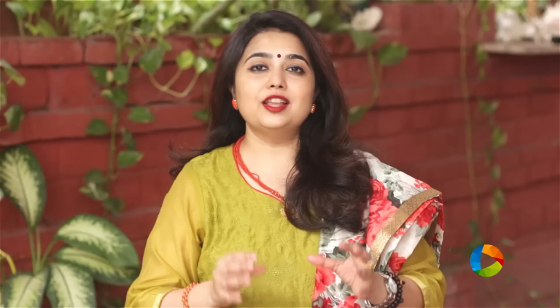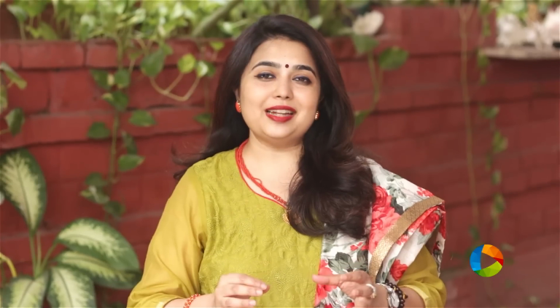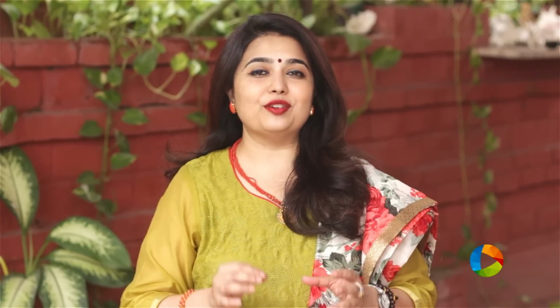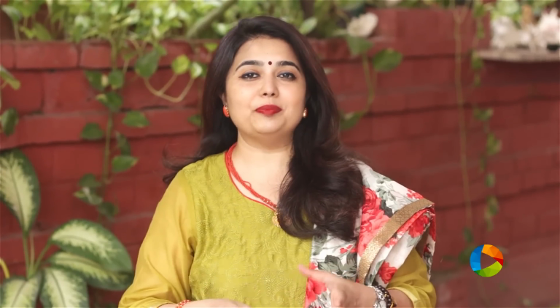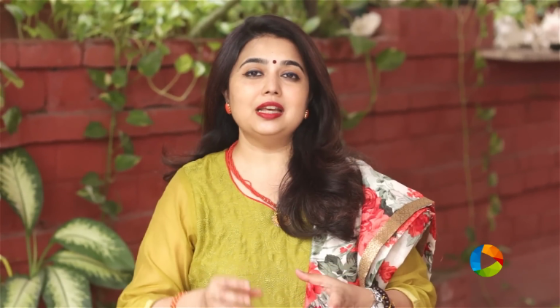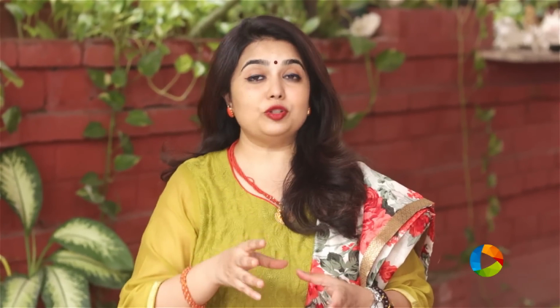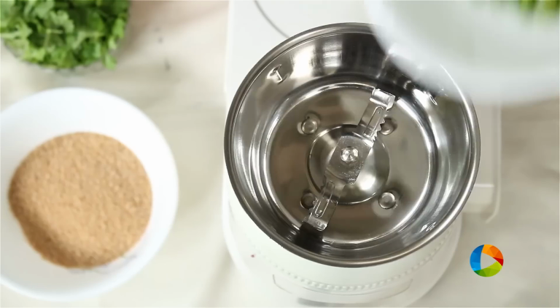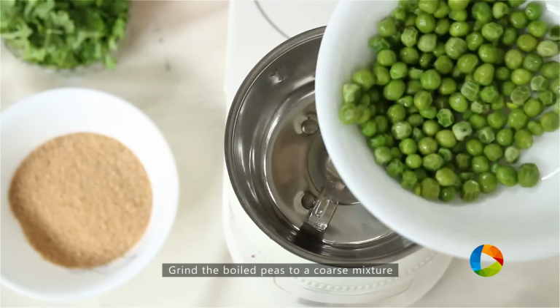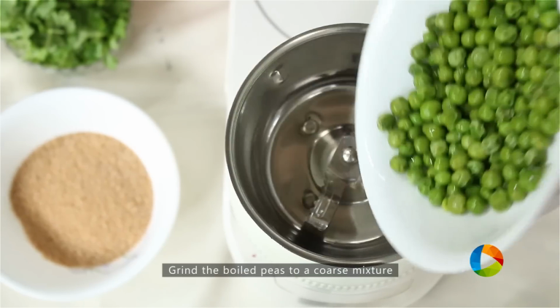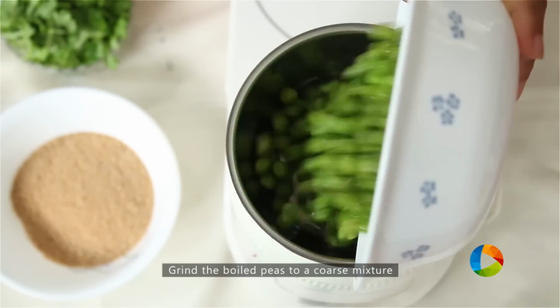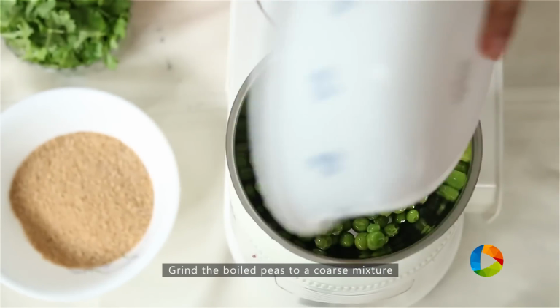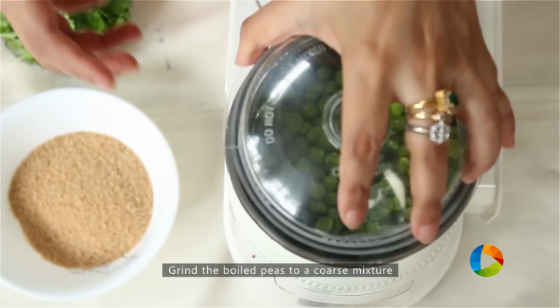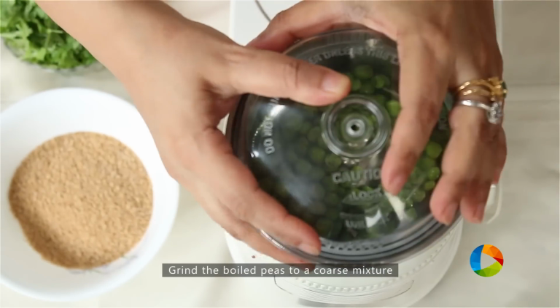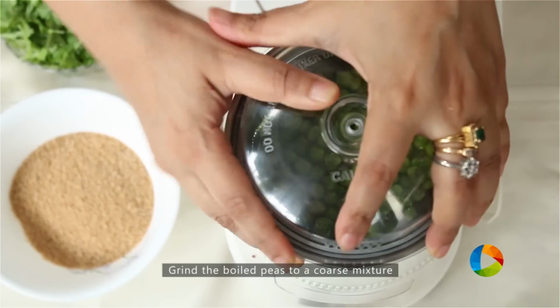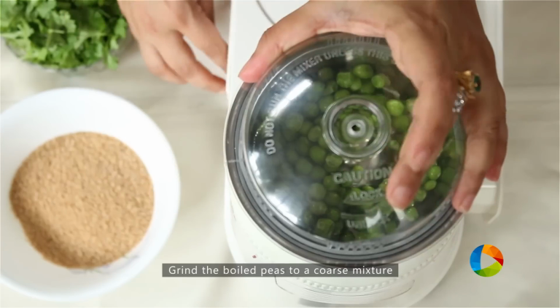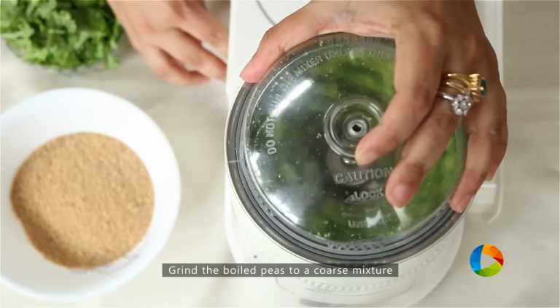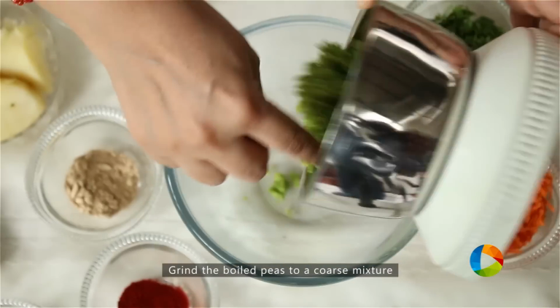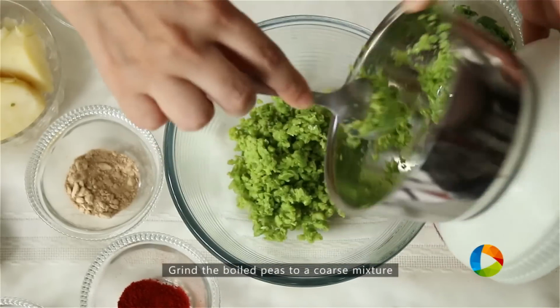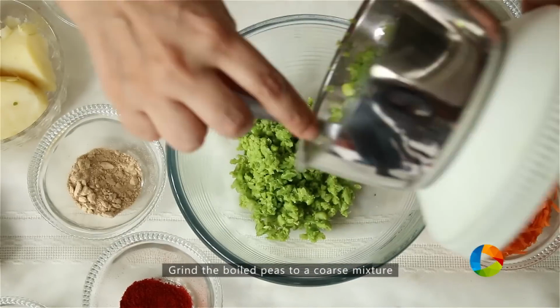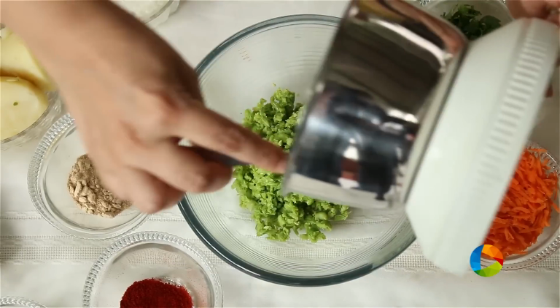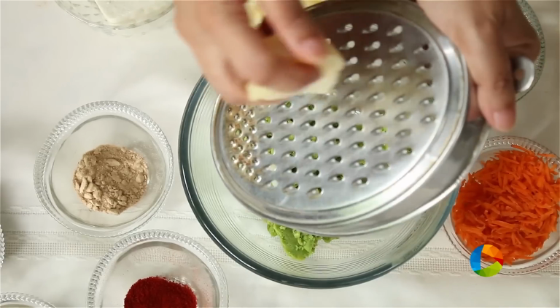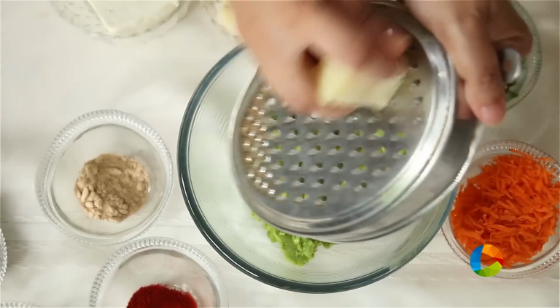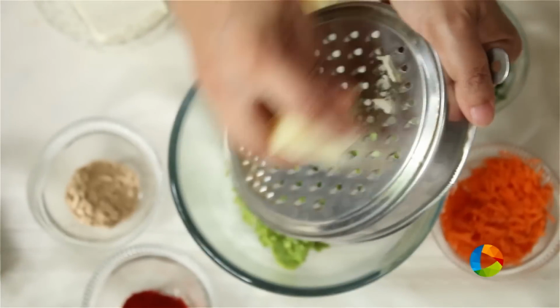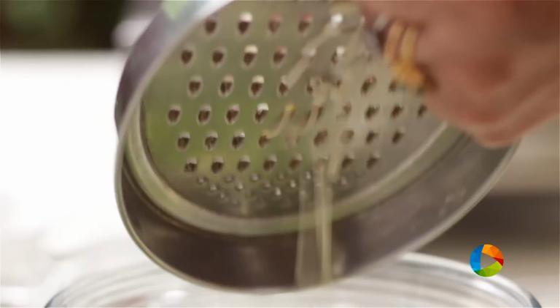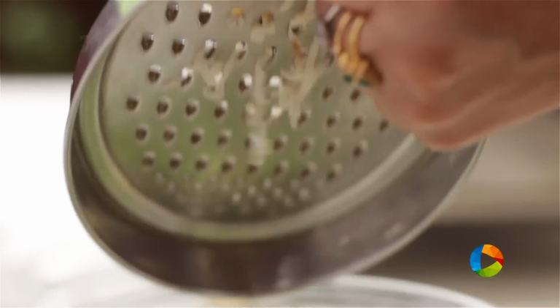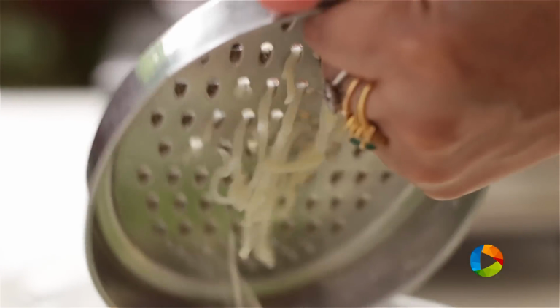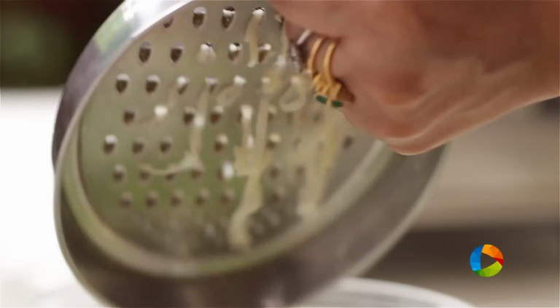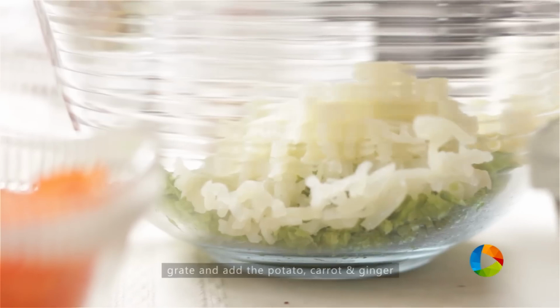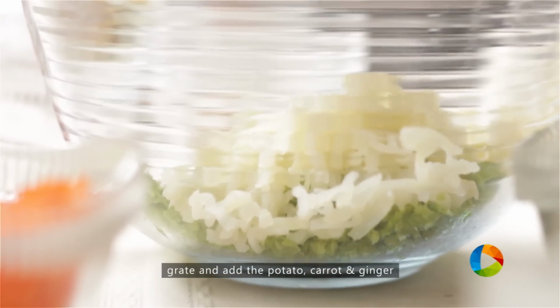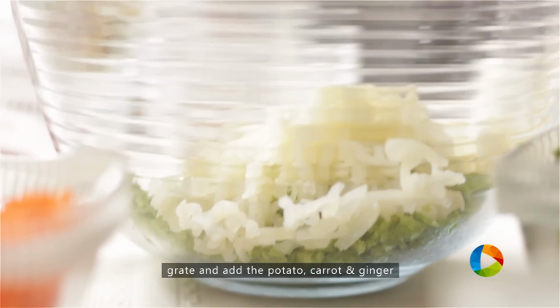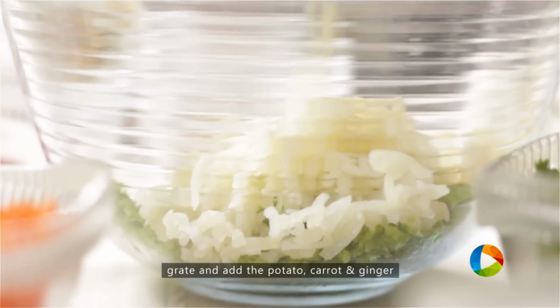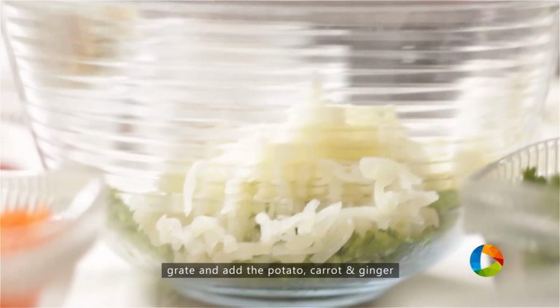The first step is to grind the peas — cooked peas — to a nice coarse mixture. Then grate the potatoes; these are boiled potatoes. If you want to mash it with your hands, you can do that as well.